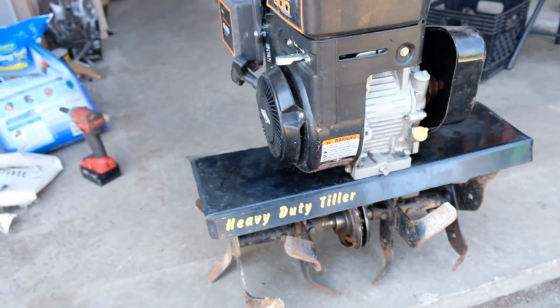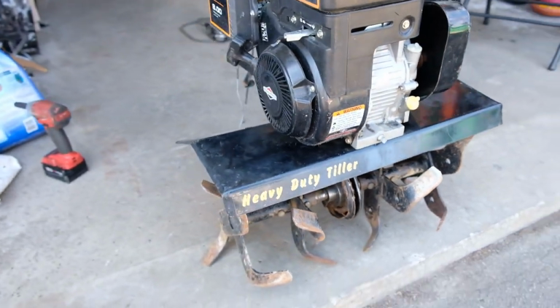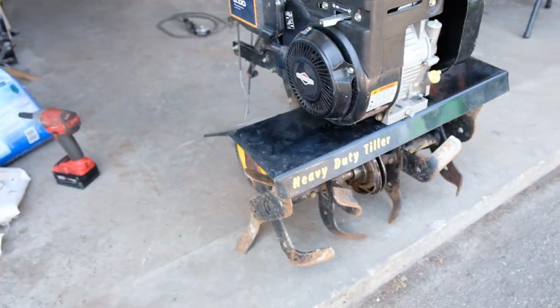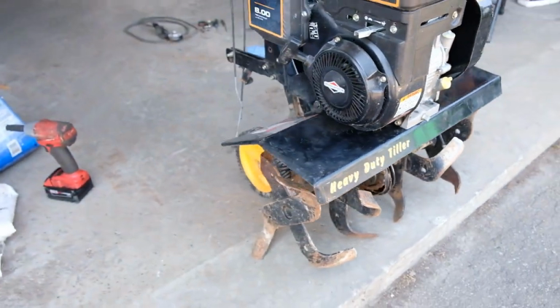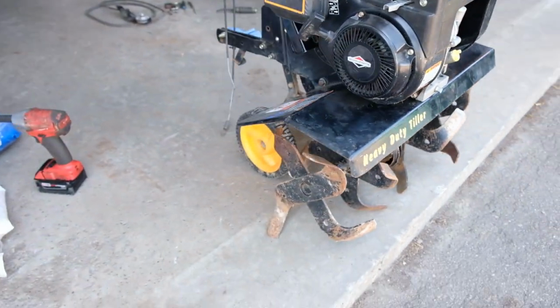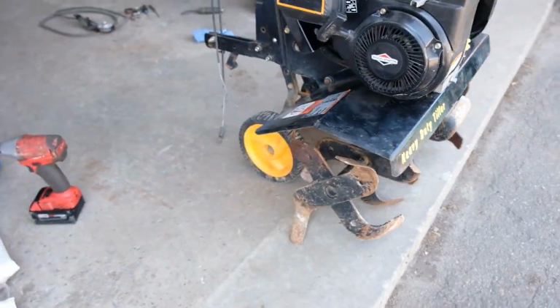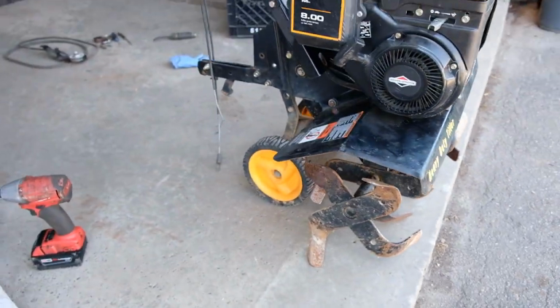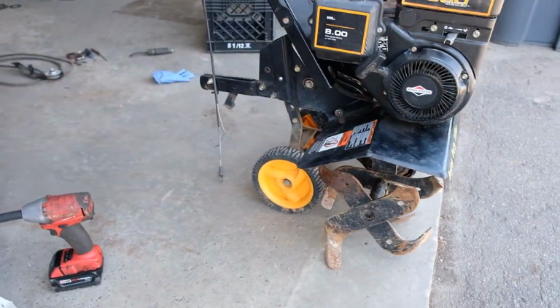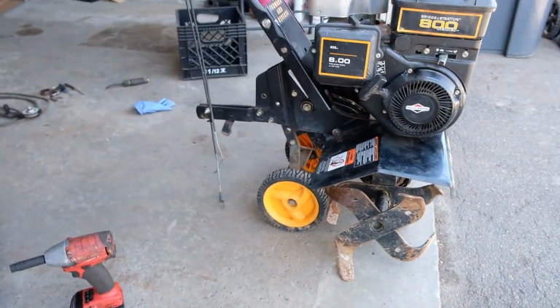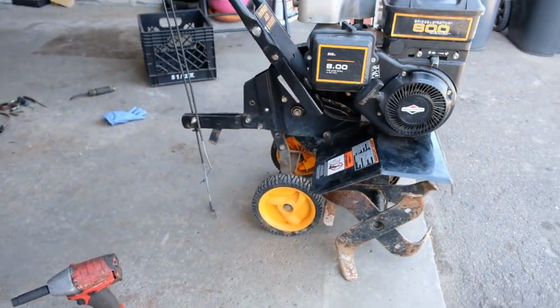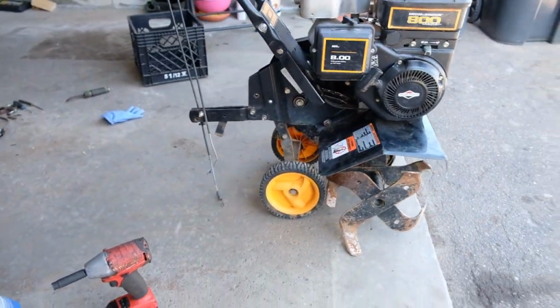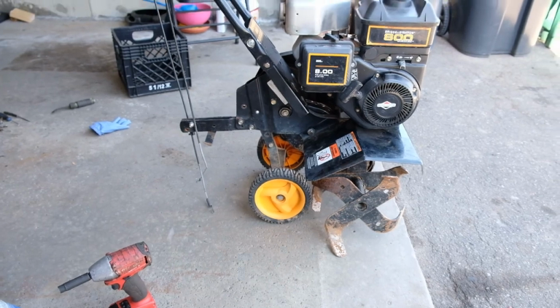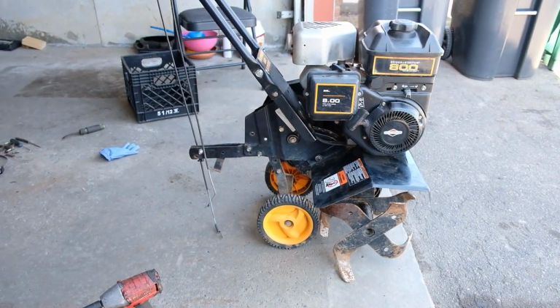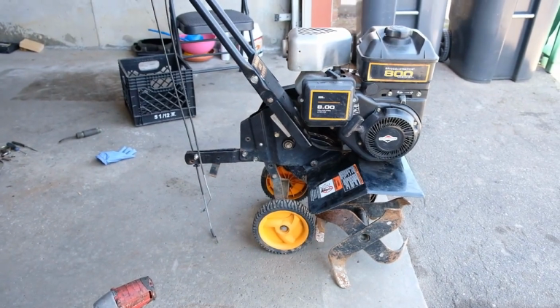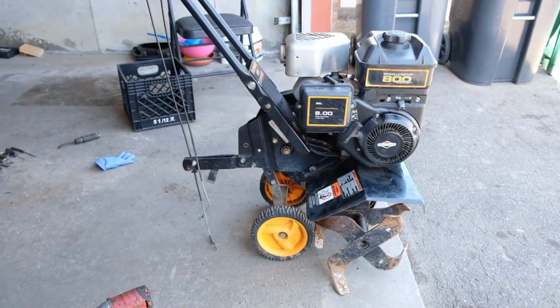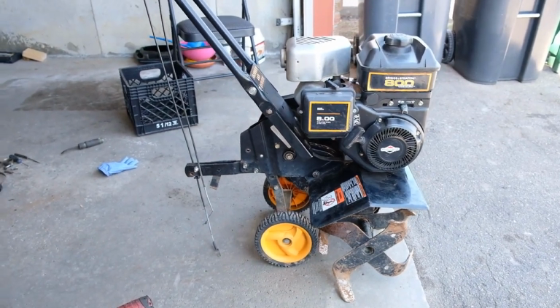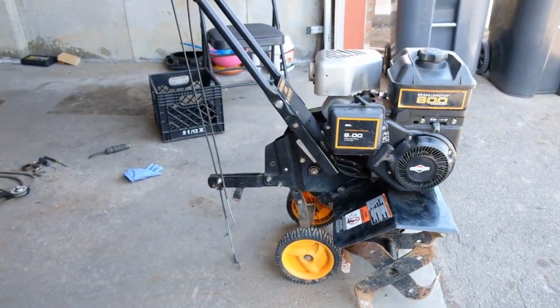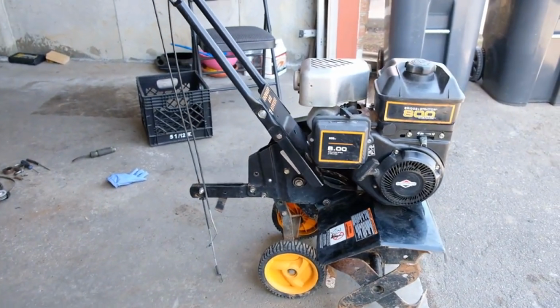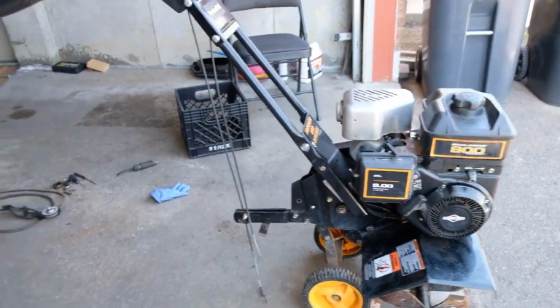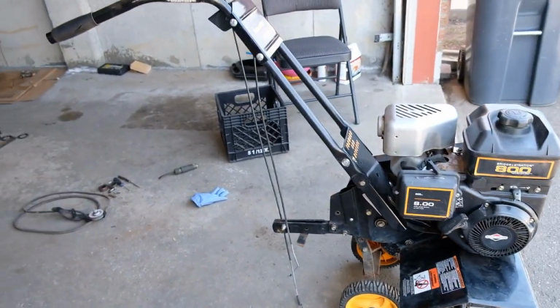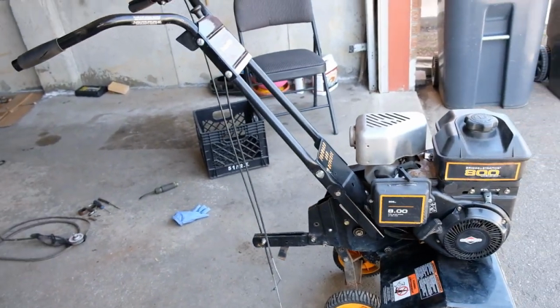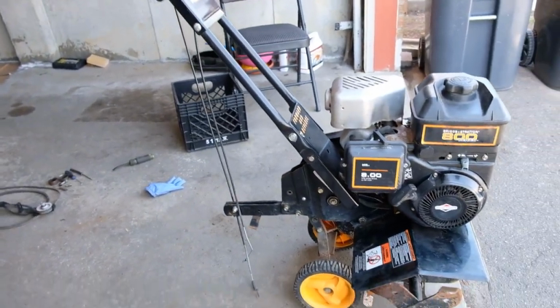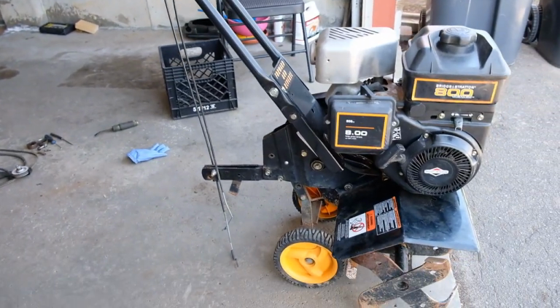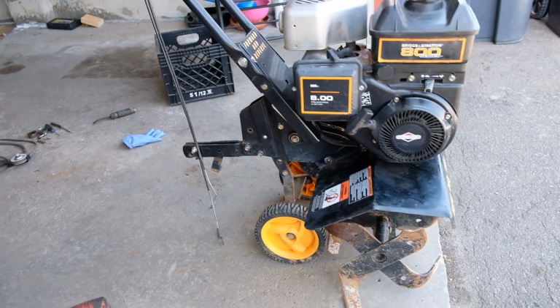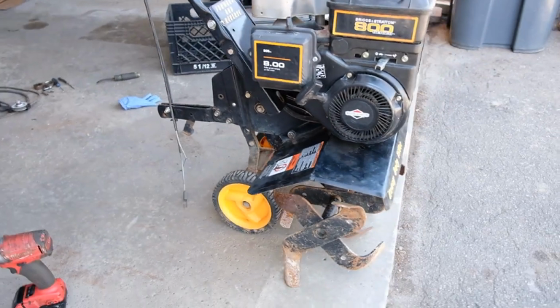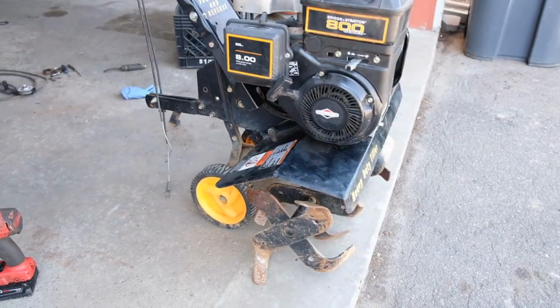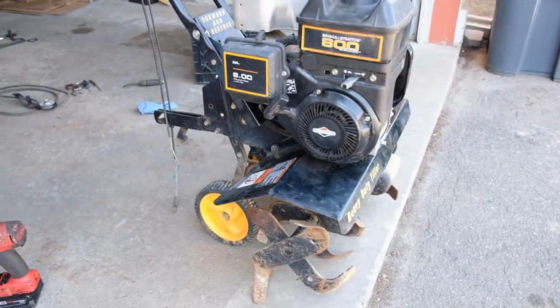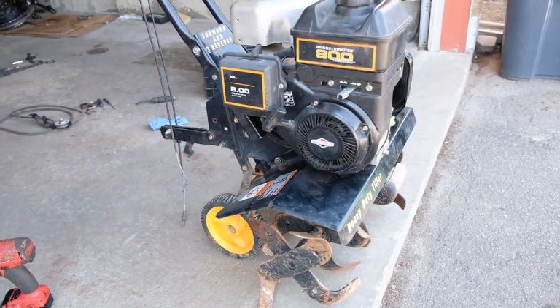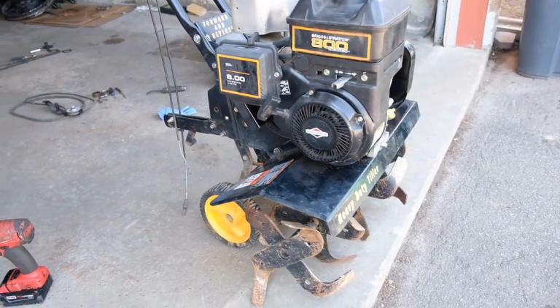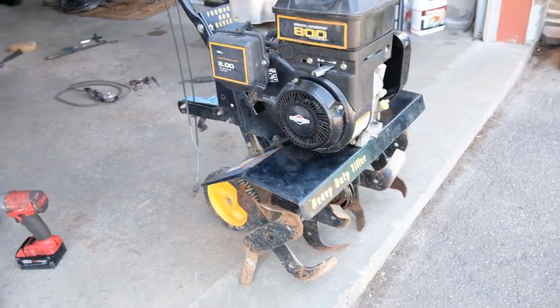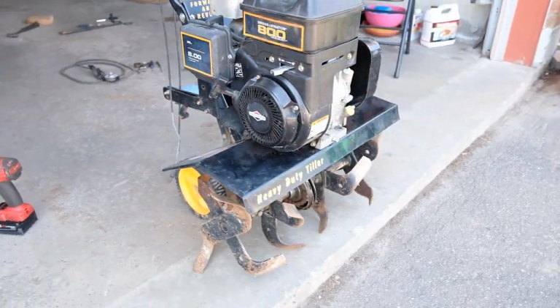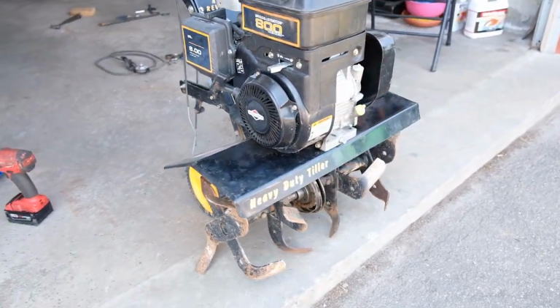So this is what the tiller looks like. I have already disassembled it but I briefly assembled it just to give you an idea about the machine that I am talking about in this video.